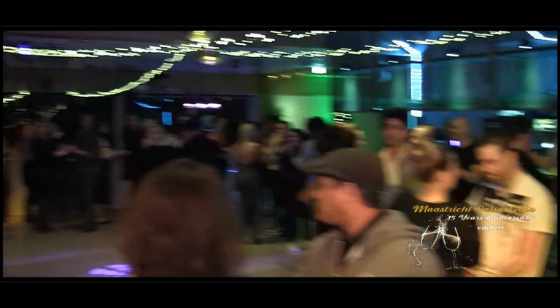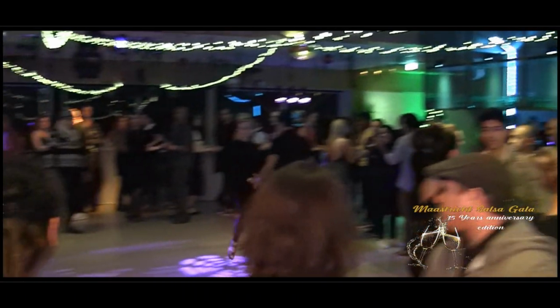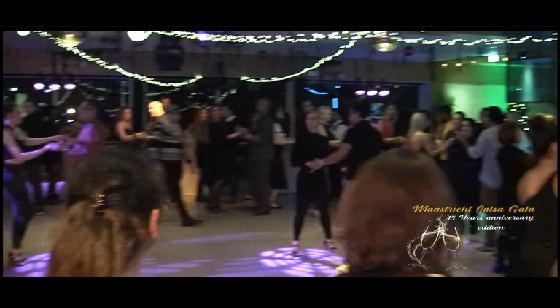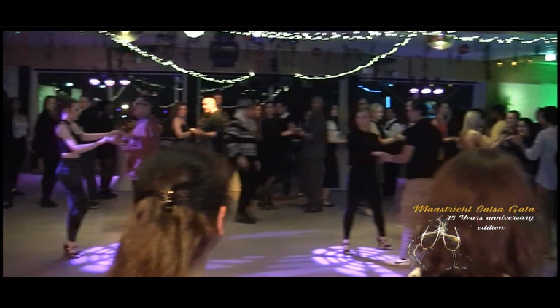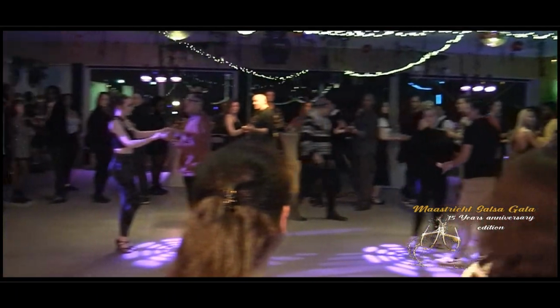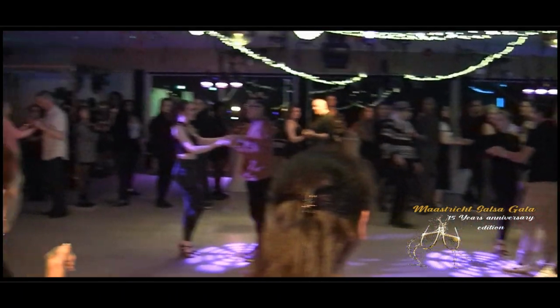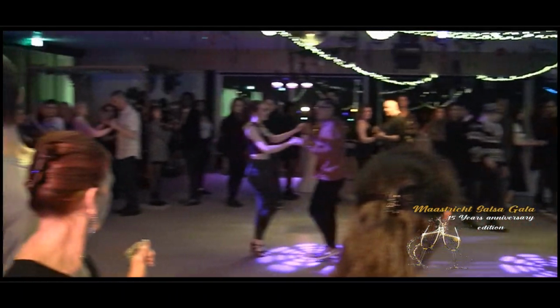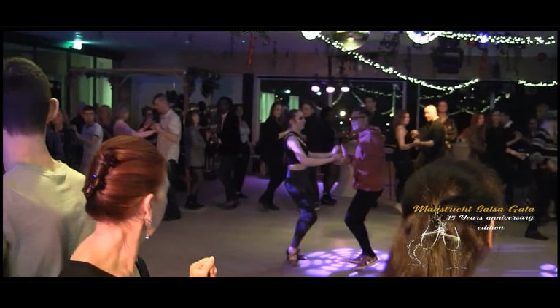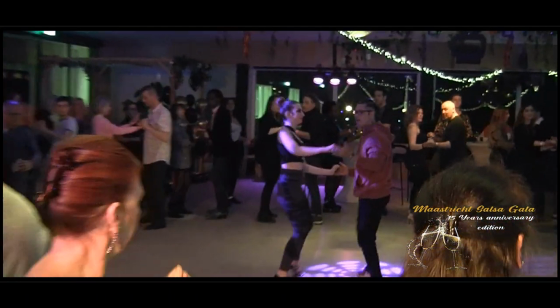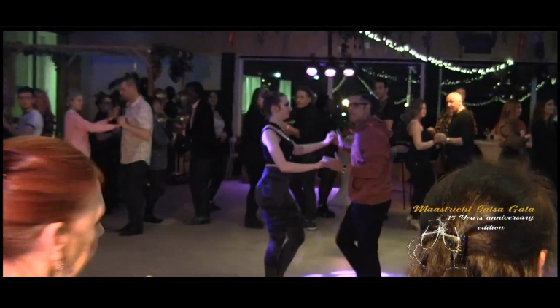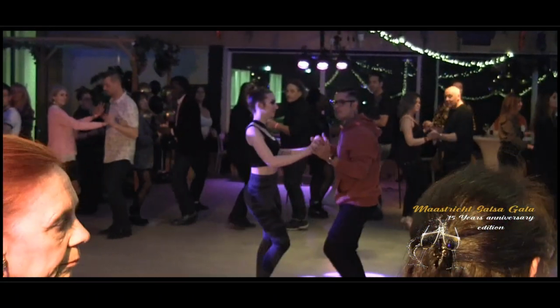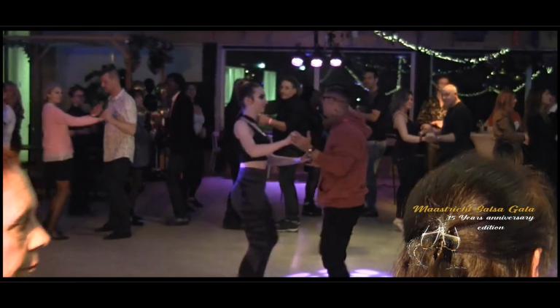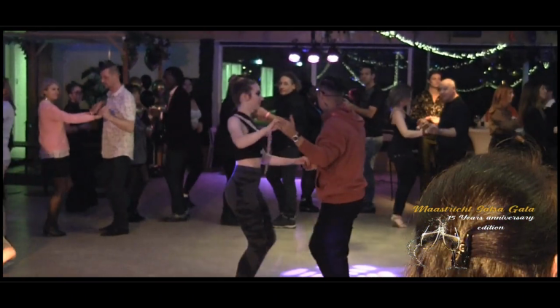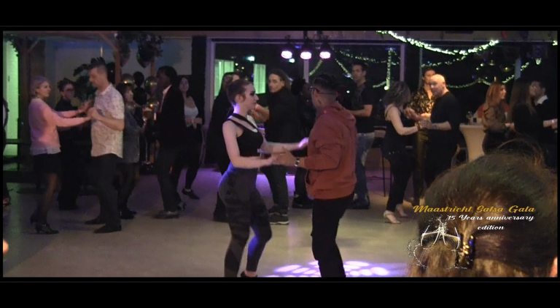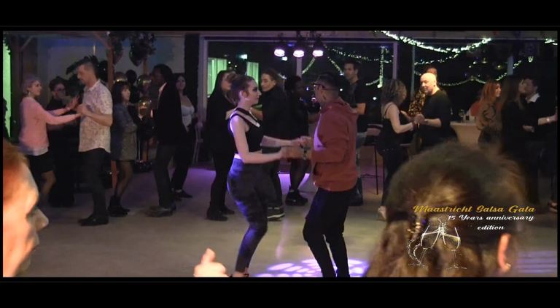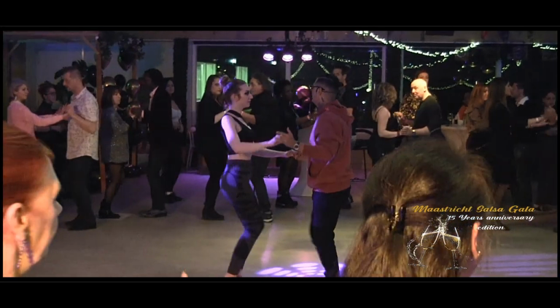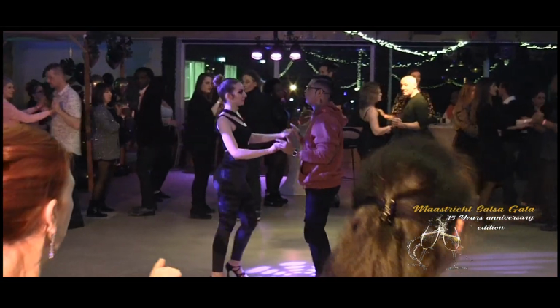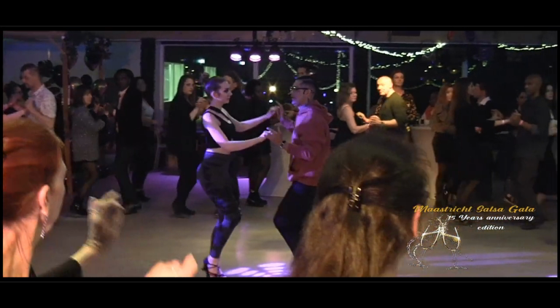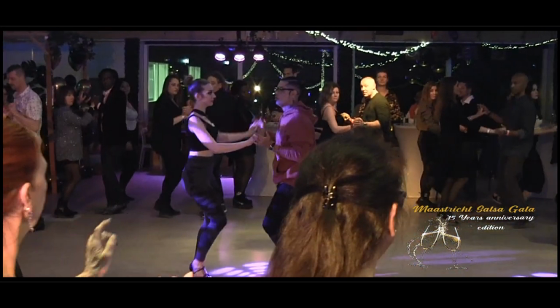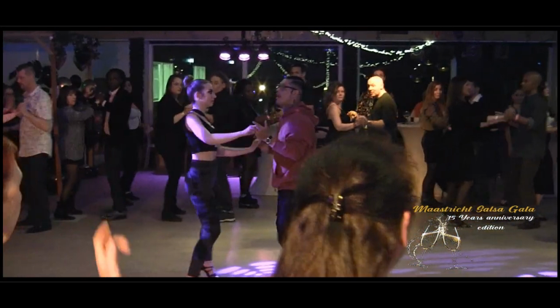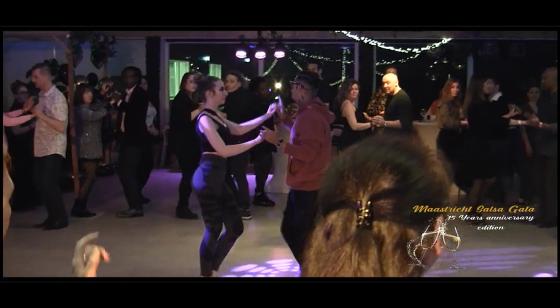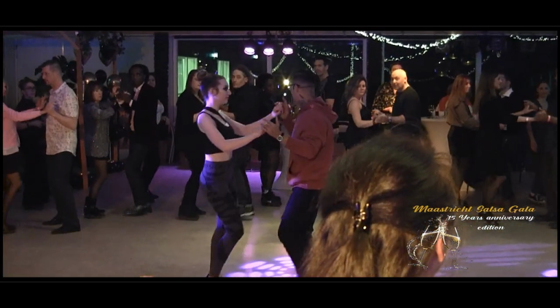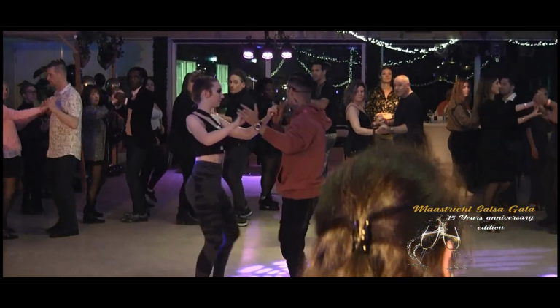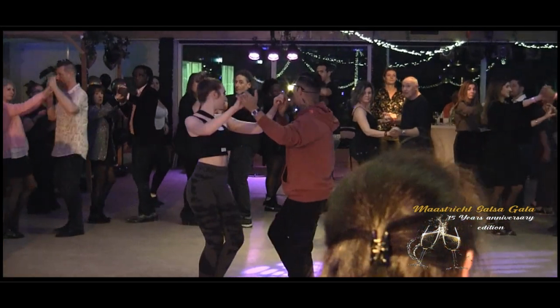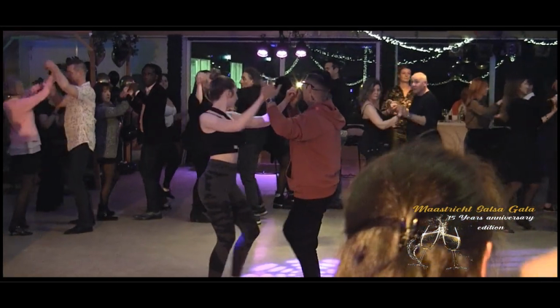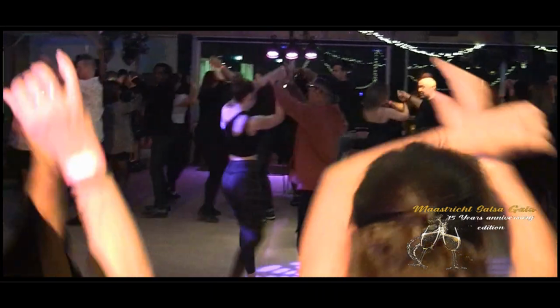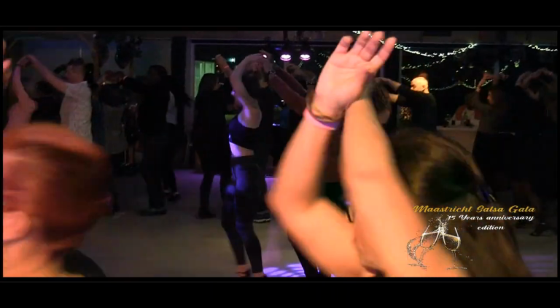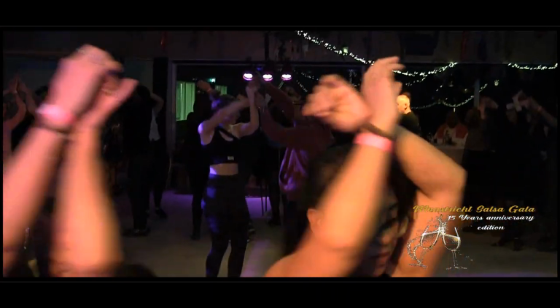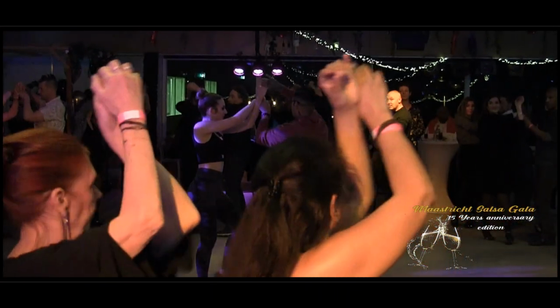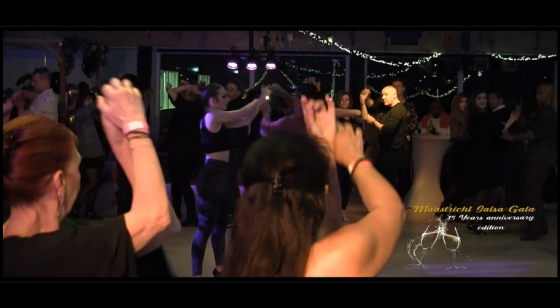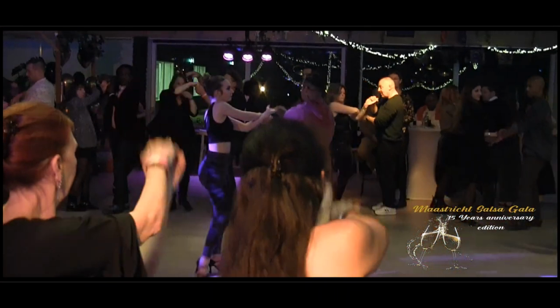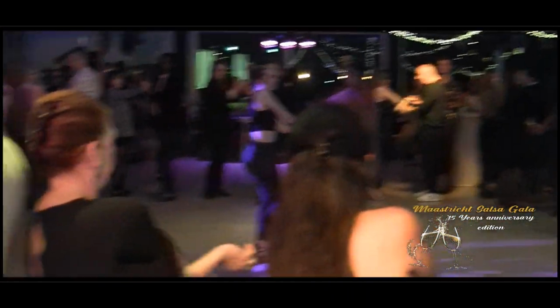One more time. 5, 6, and 7, and 1, basic, and 5. Let's go. 1, 2, and 4, and 5, 6, 7, 8.